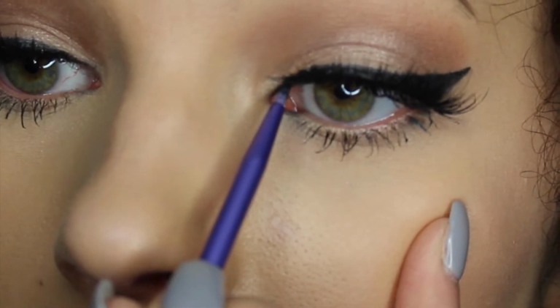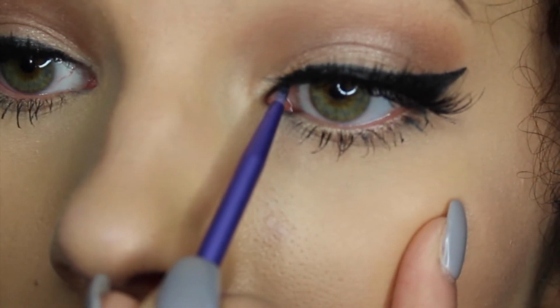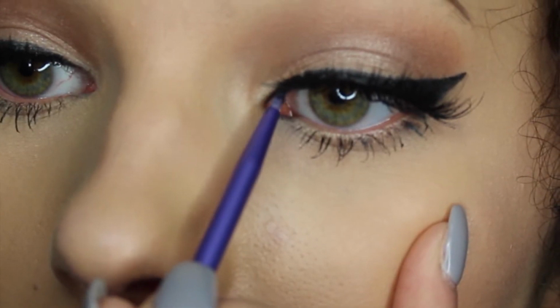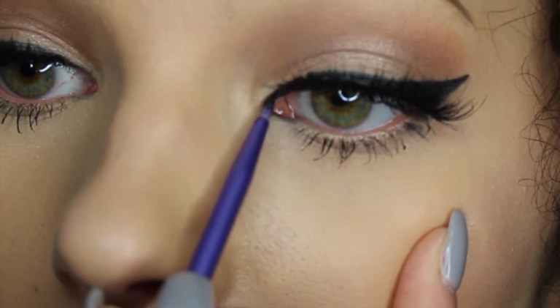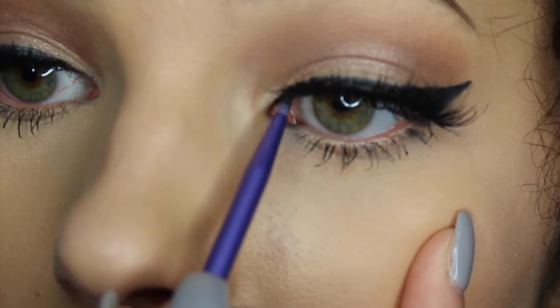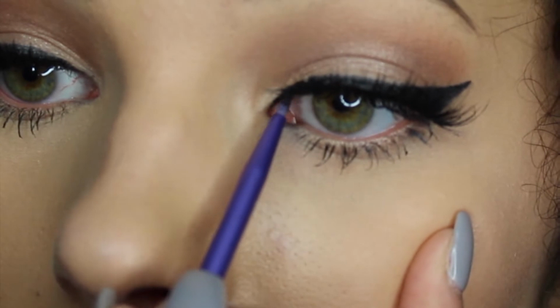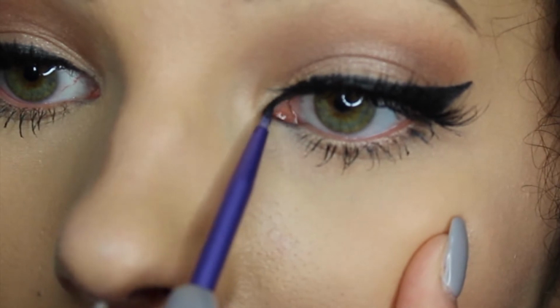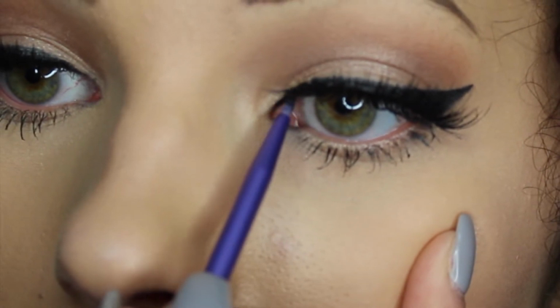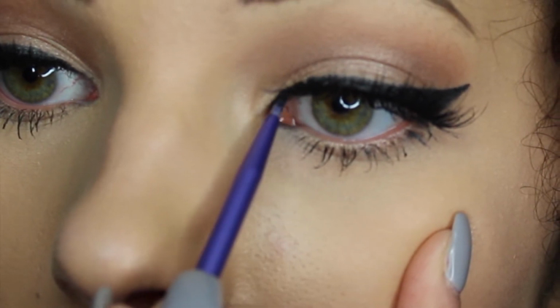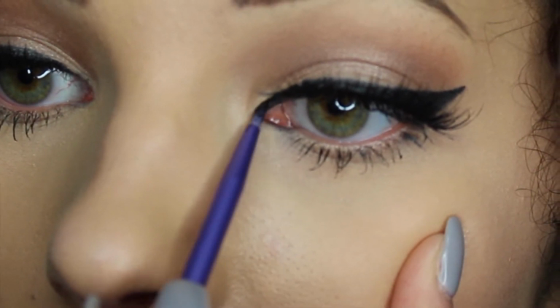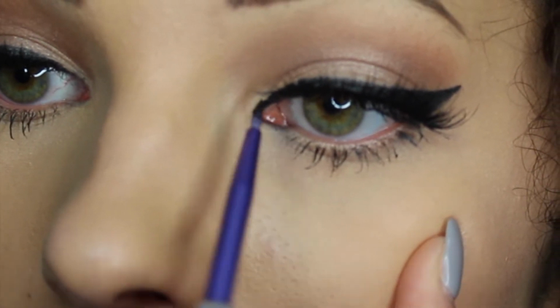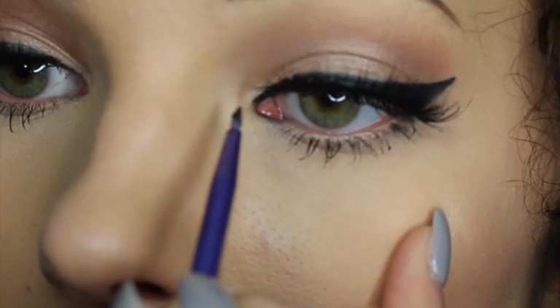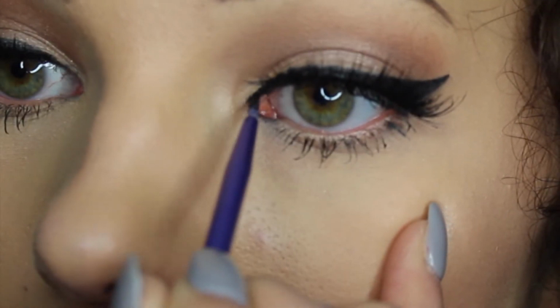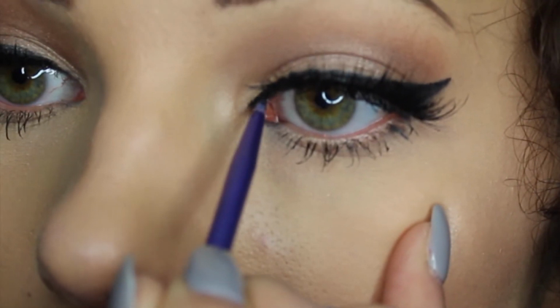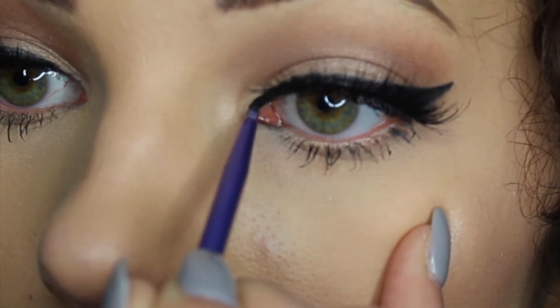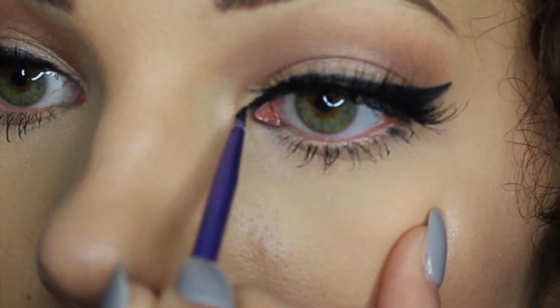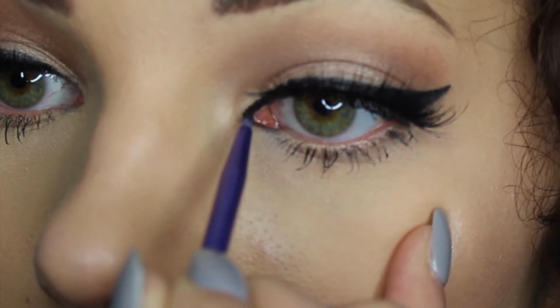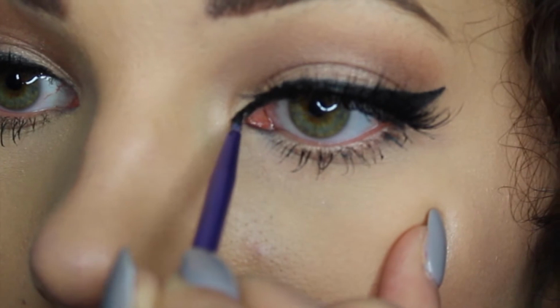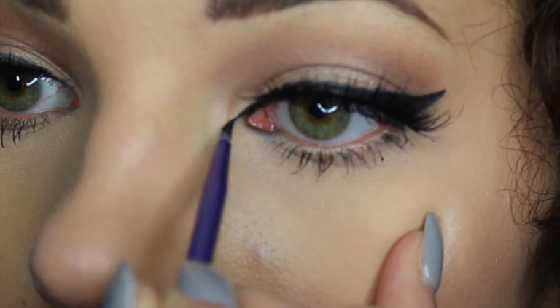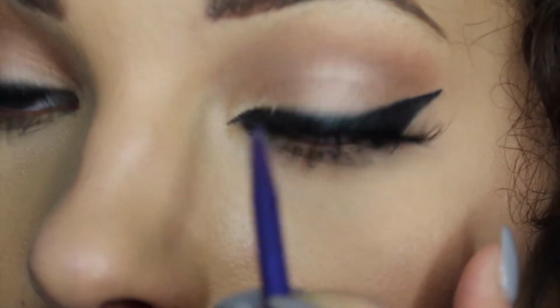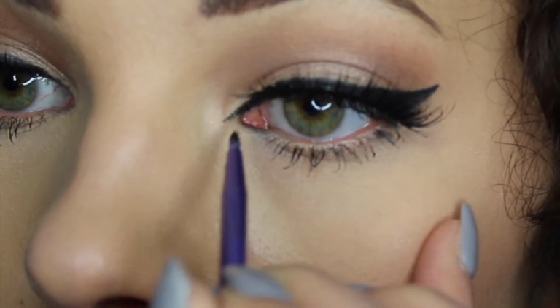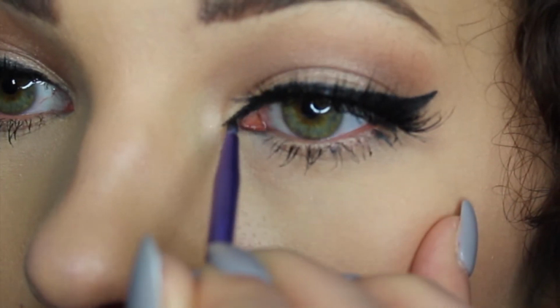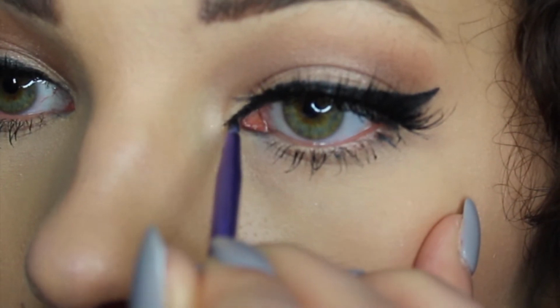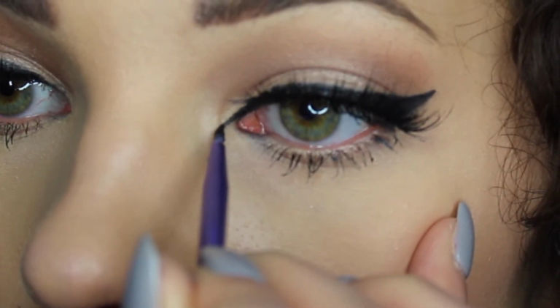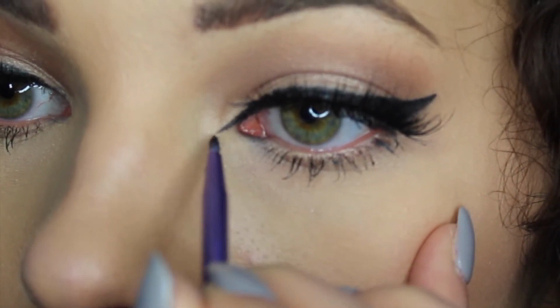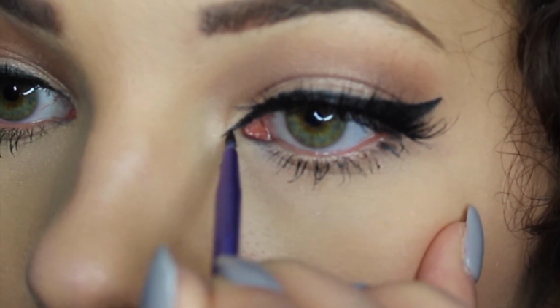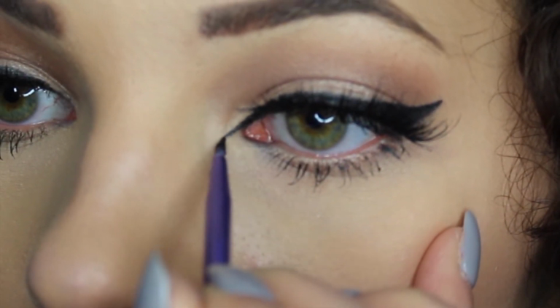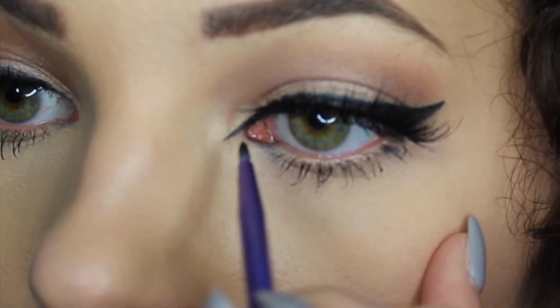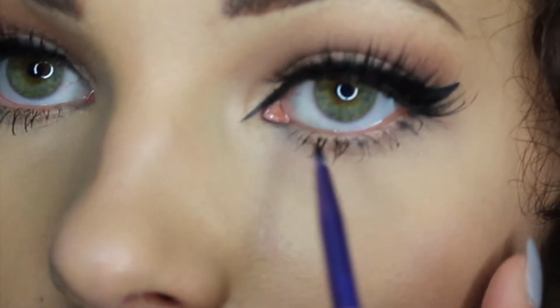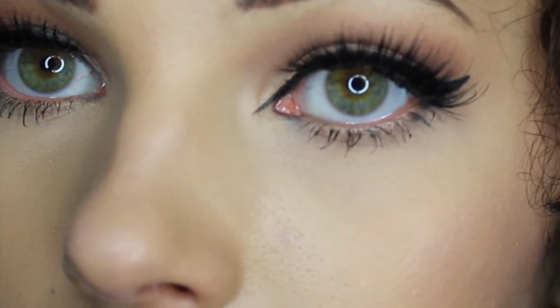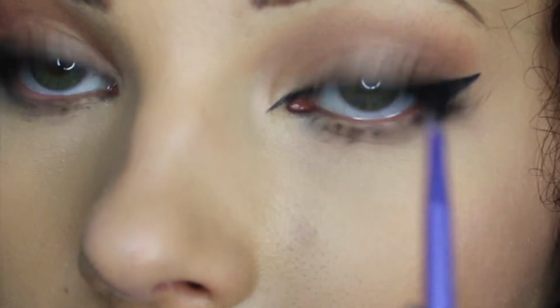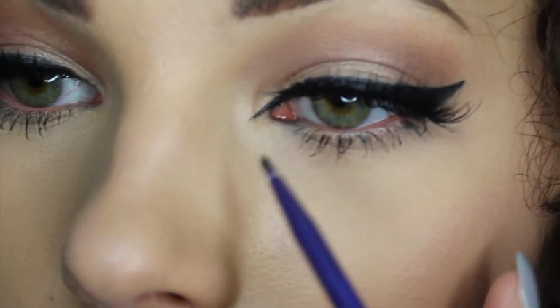For this next one, we're going to do more of a cat eye look. You're just going to extend the line of your liner down towards your tear duct and then slightly fill it in — you don't want to go too hard at this. This does take a little bit more practice, but it's always a really fun look to do.